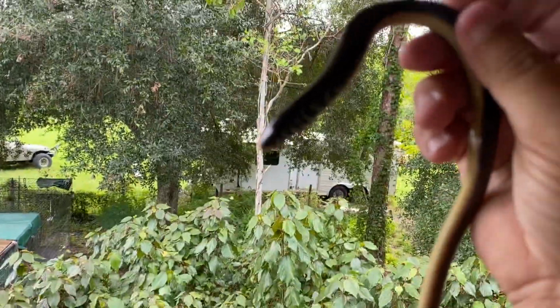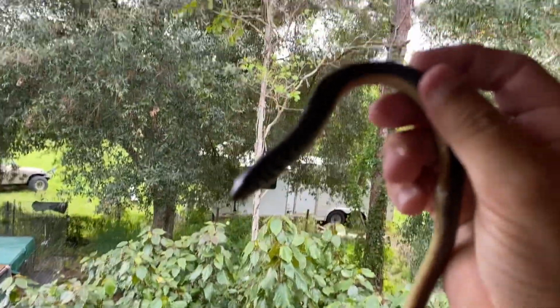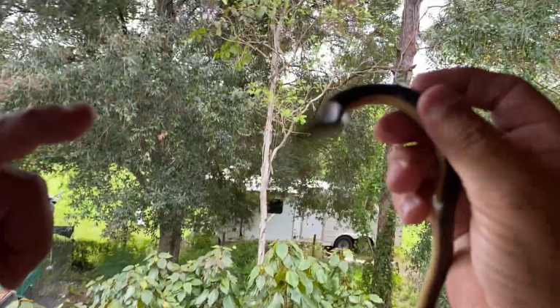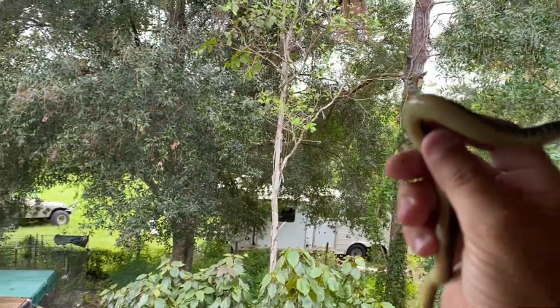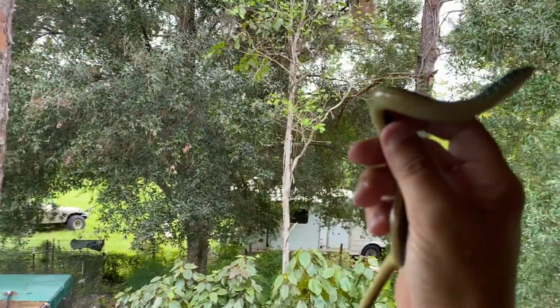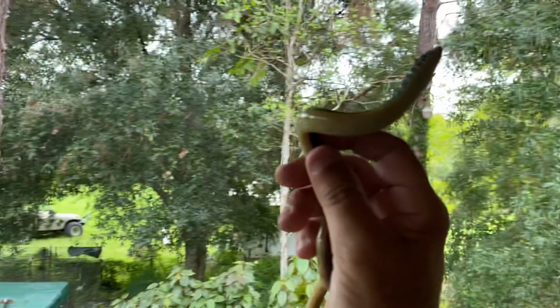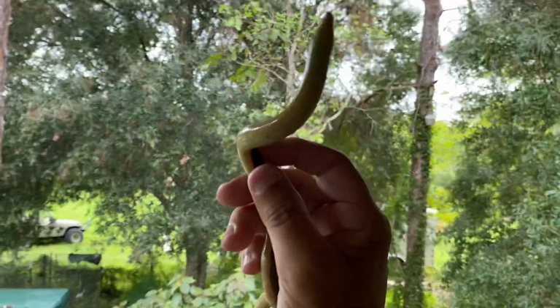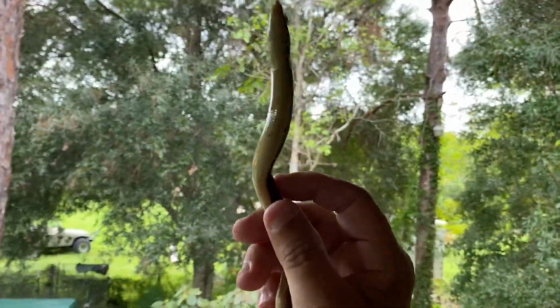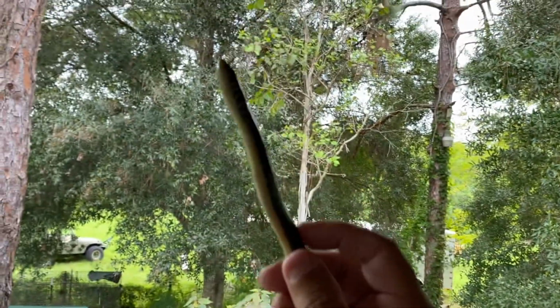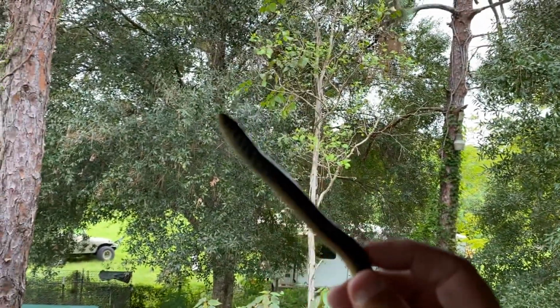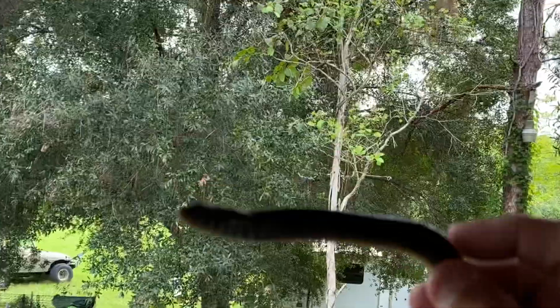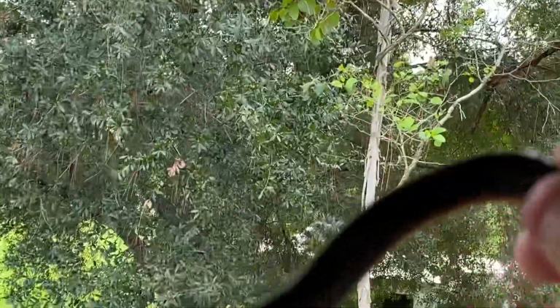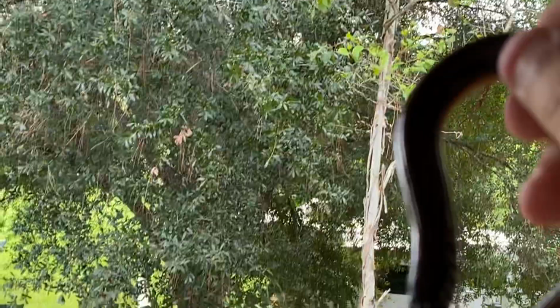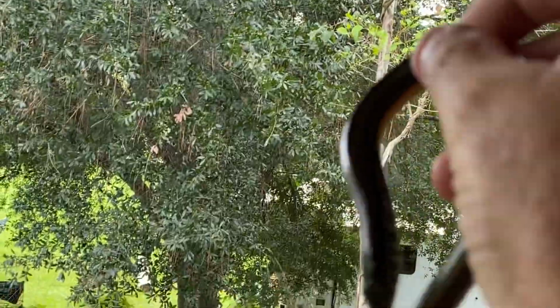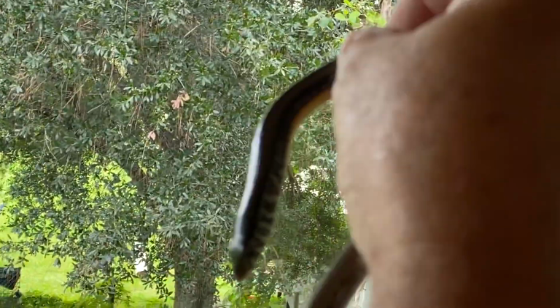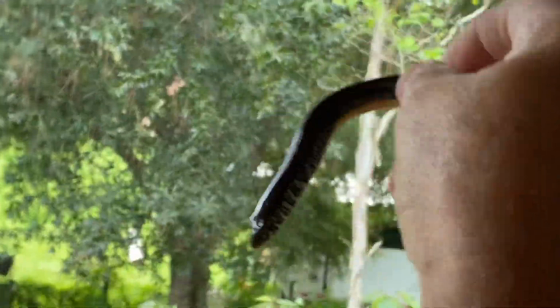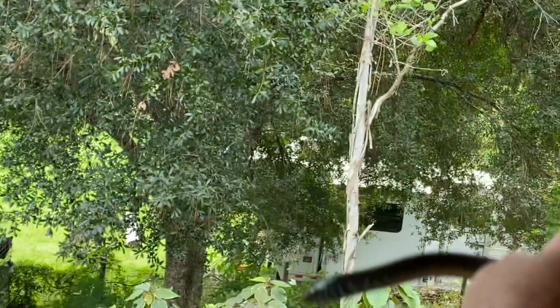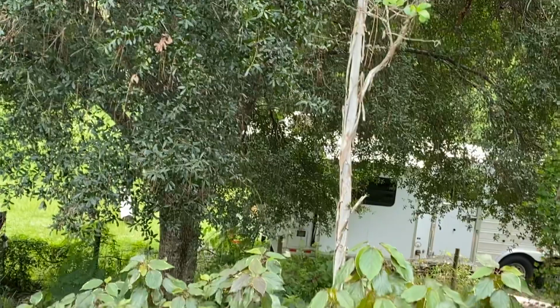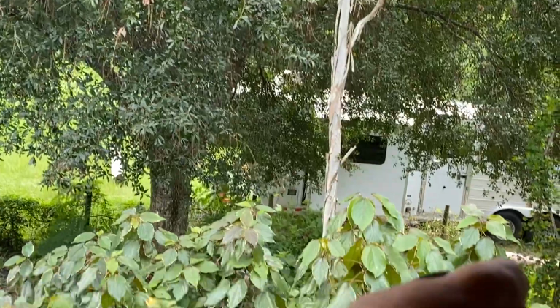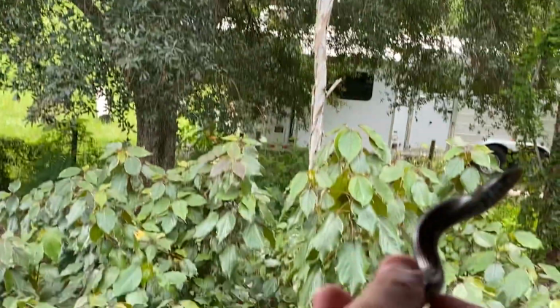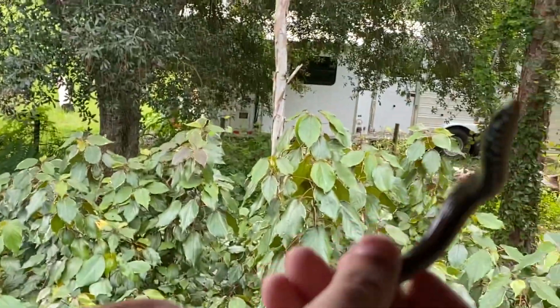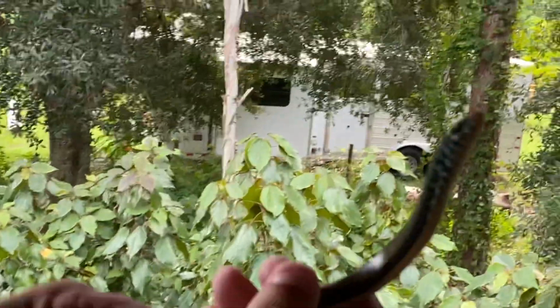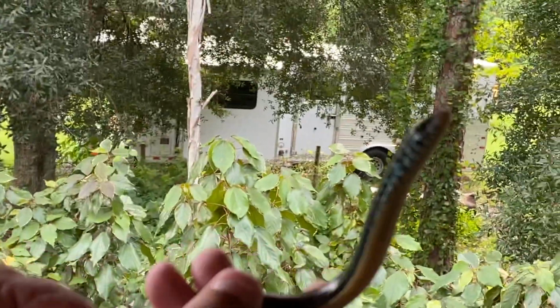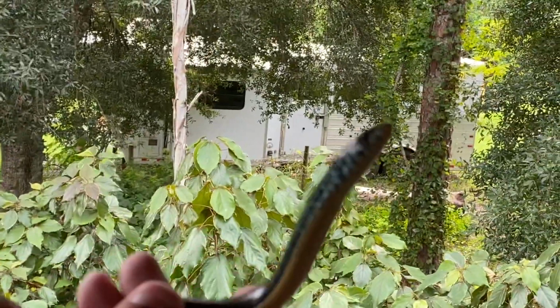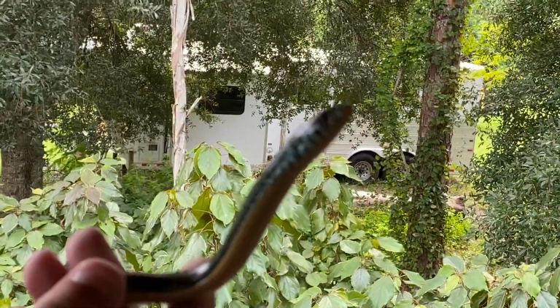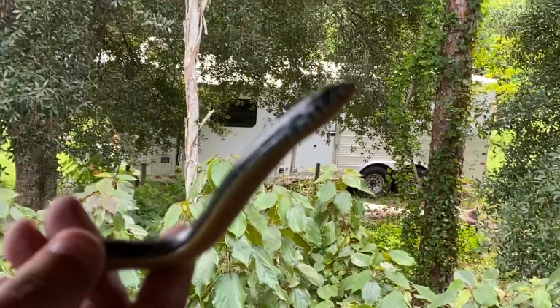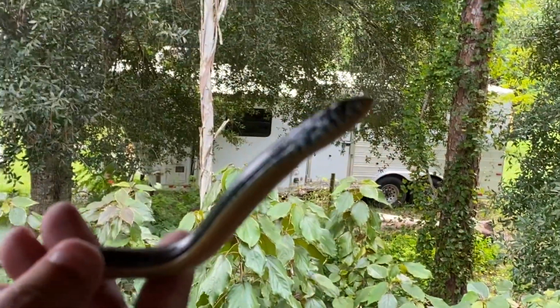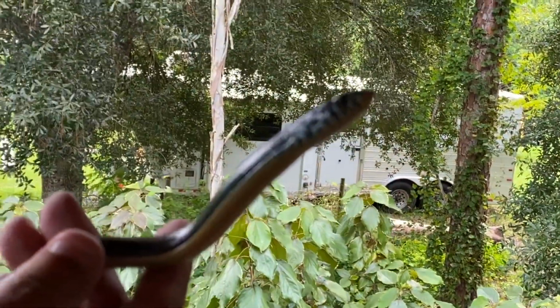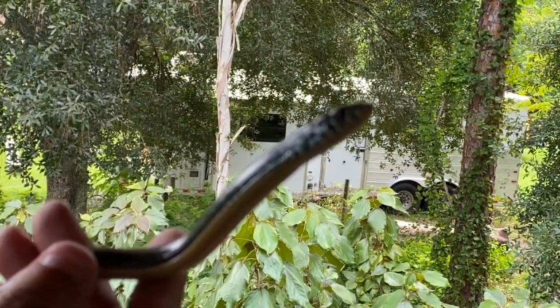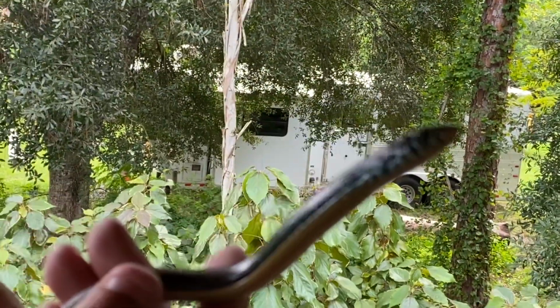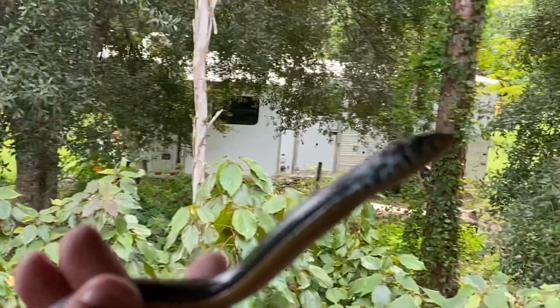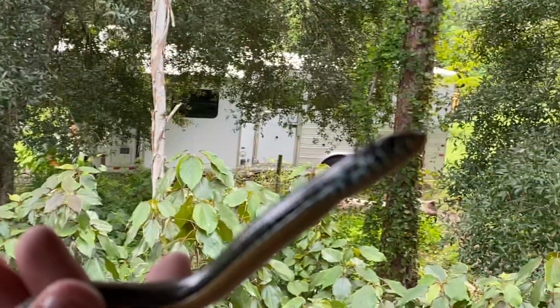I don't know if you can see, but legless lizards actually use the tongue the same way a snake does. They're very closely related.